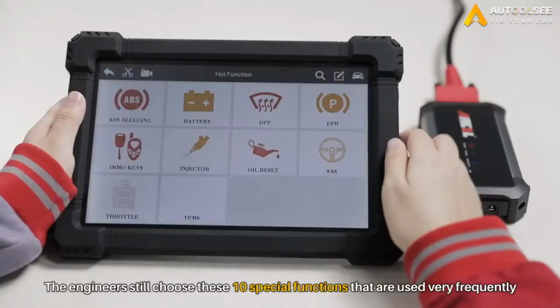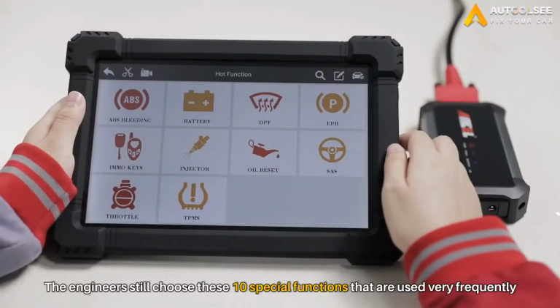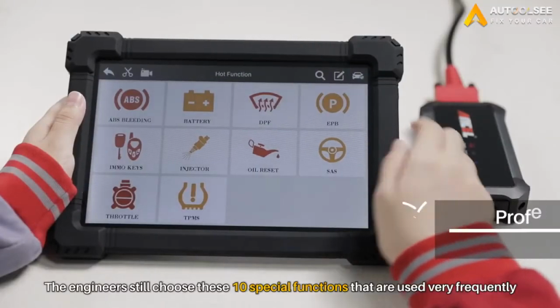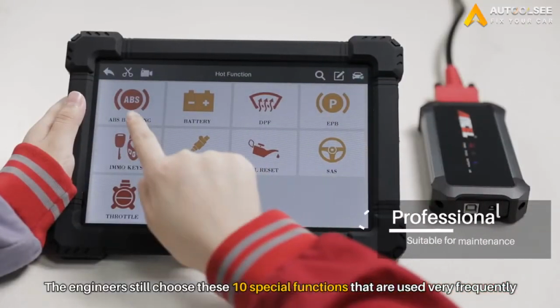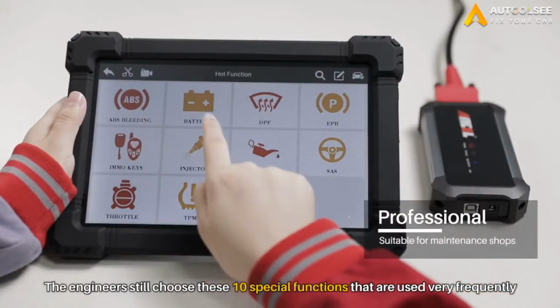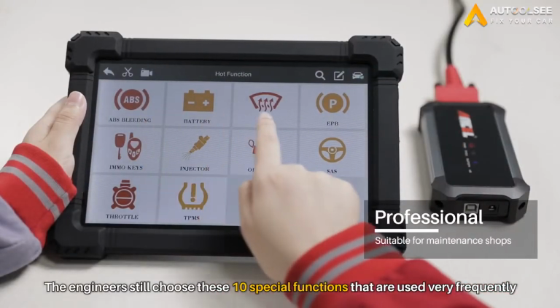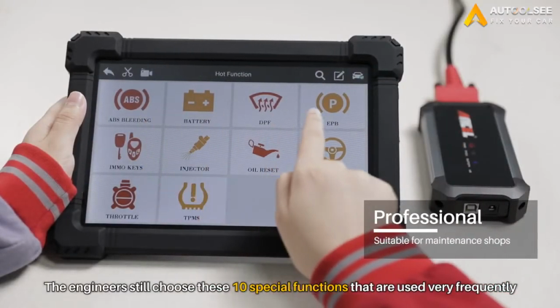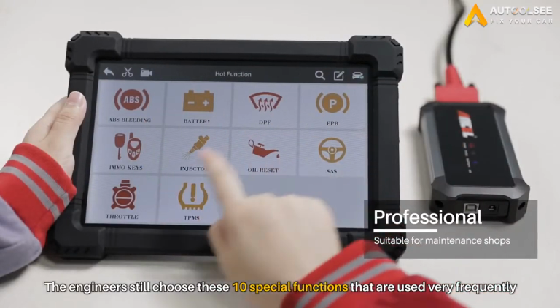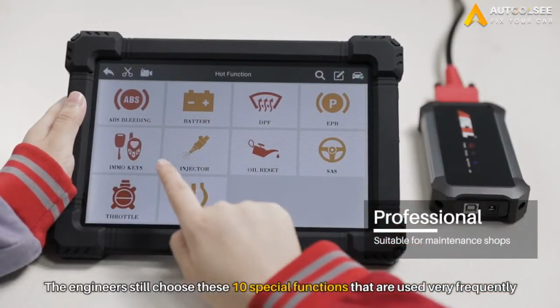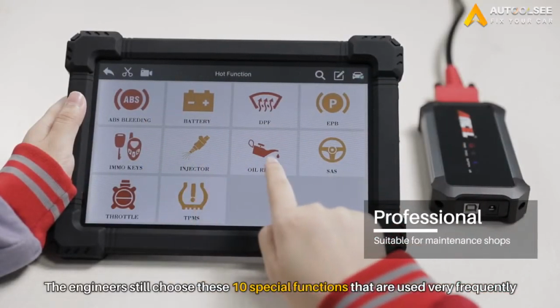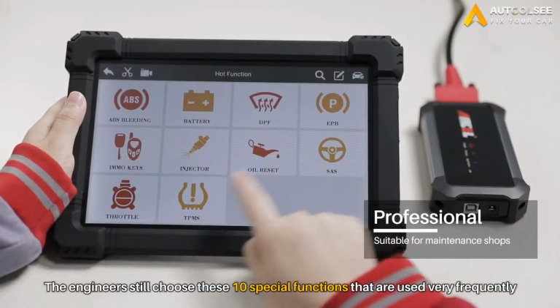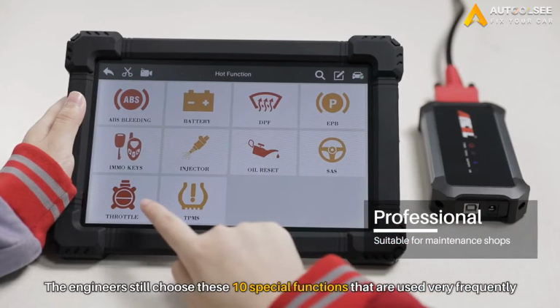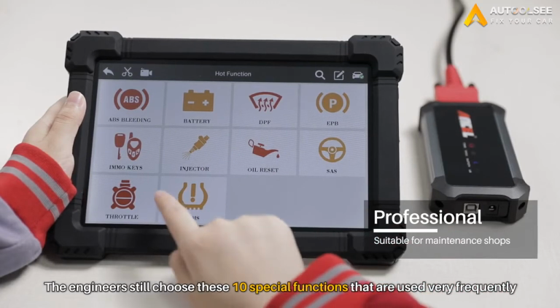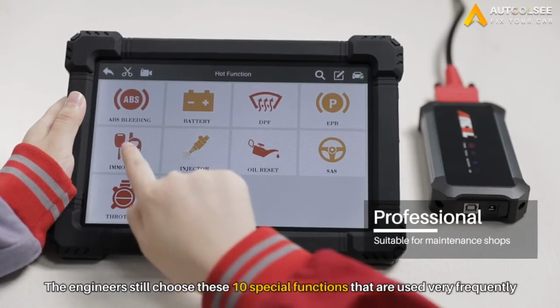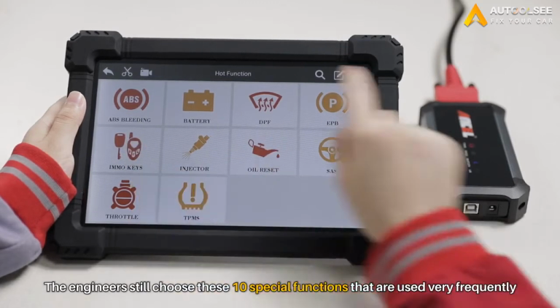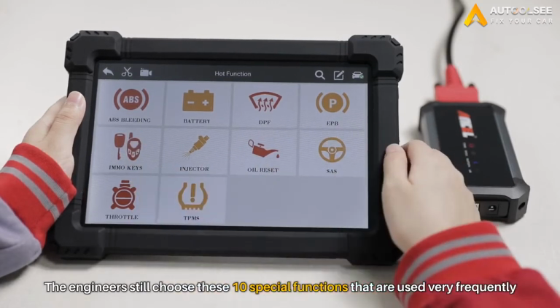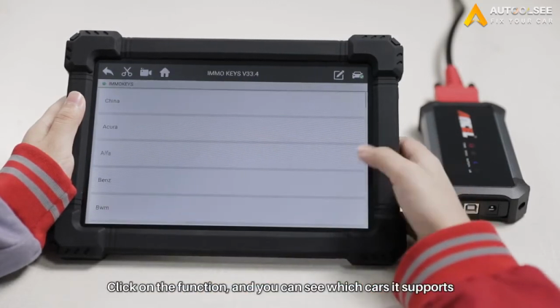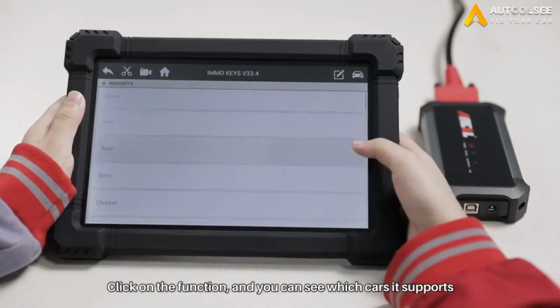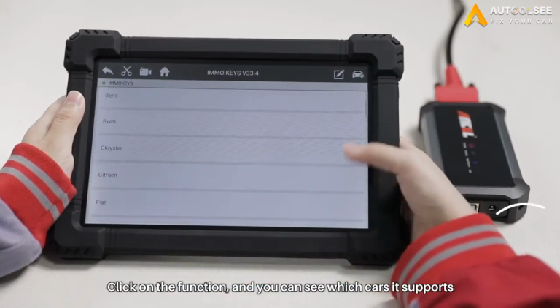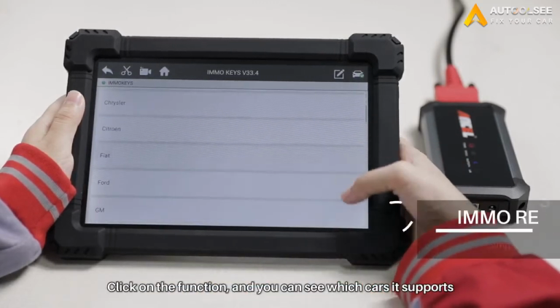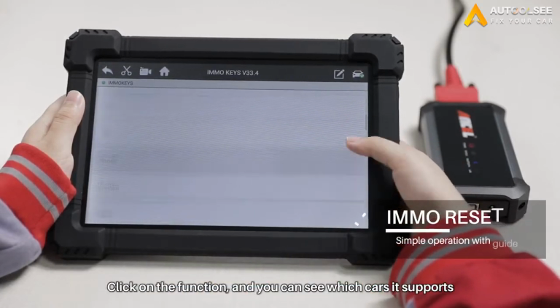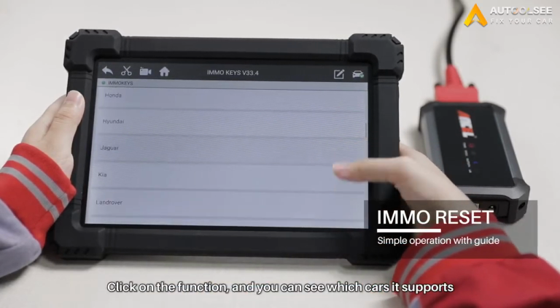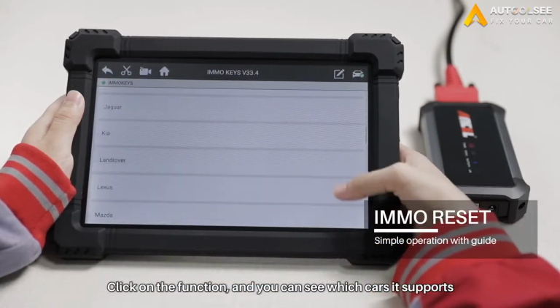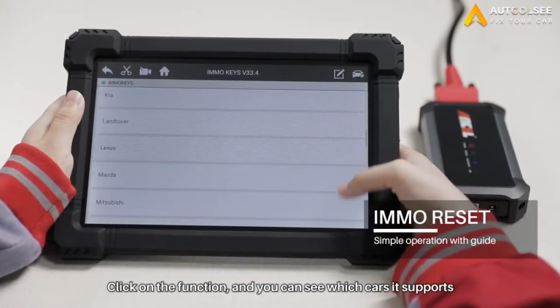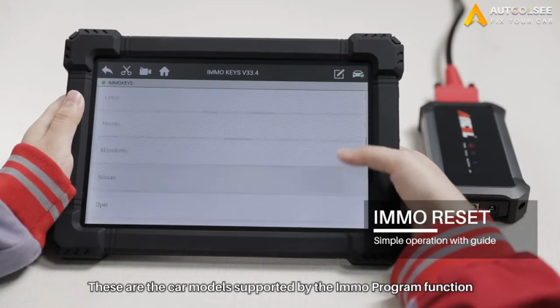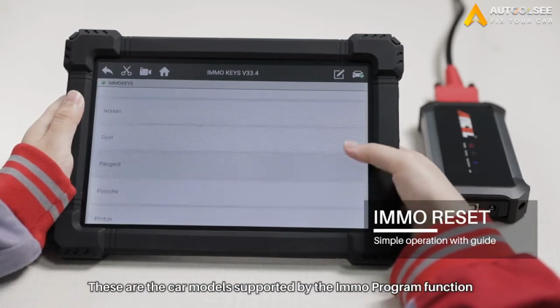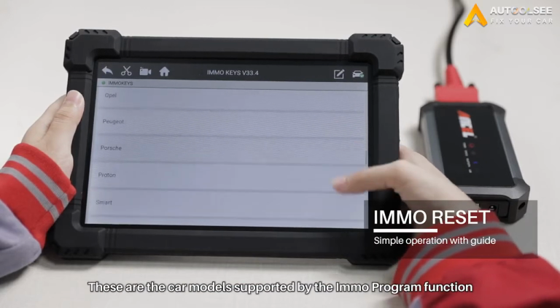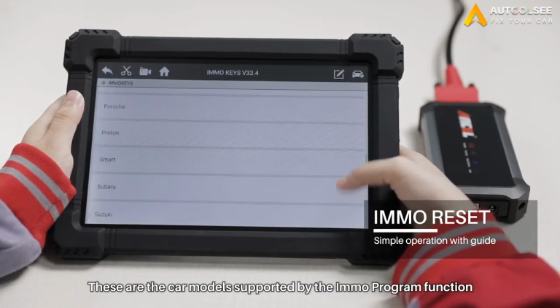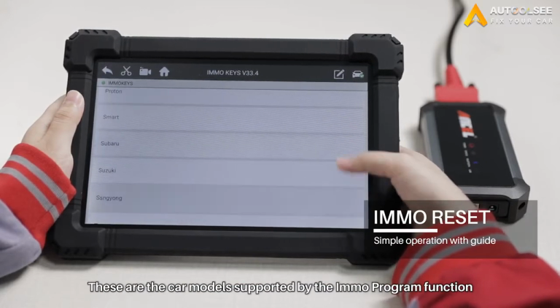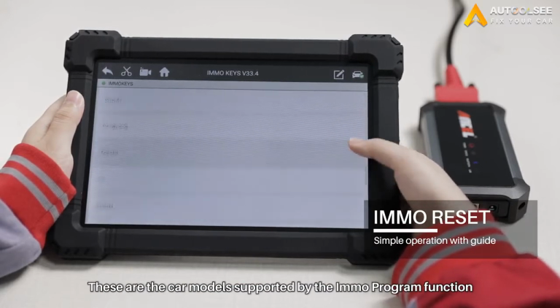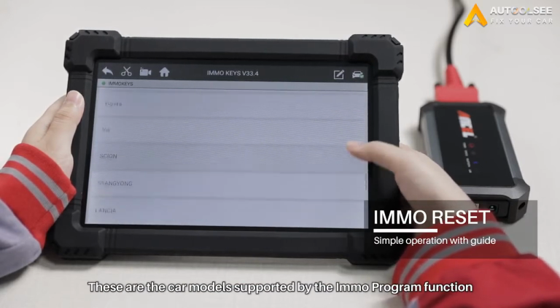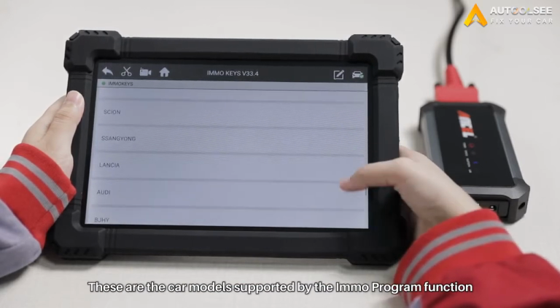With regard to special functions, engineers still chose these 10 special functions that are used very frequently. Click on the function and you can see which cars it supports. These are the car models supported by the MIL program function.